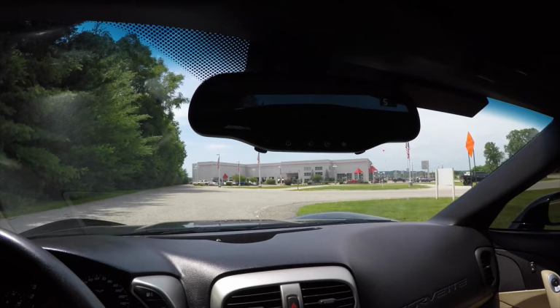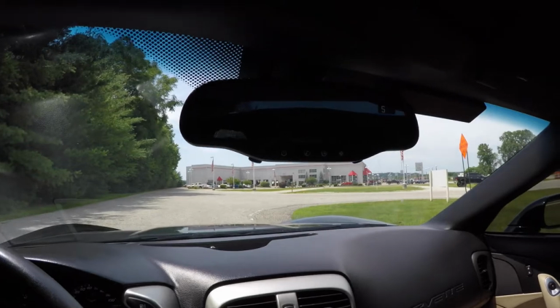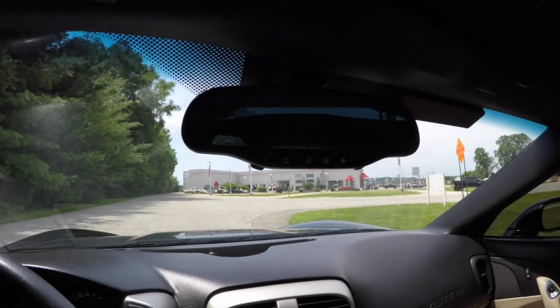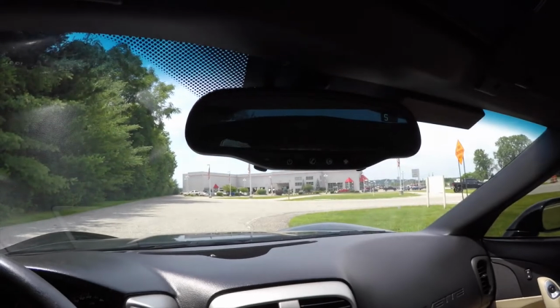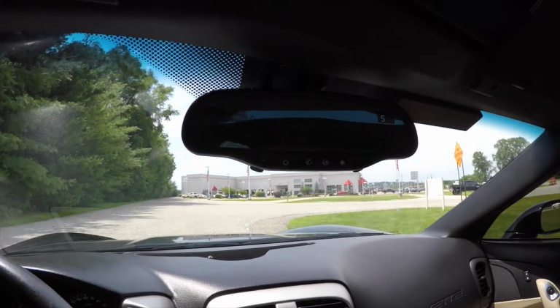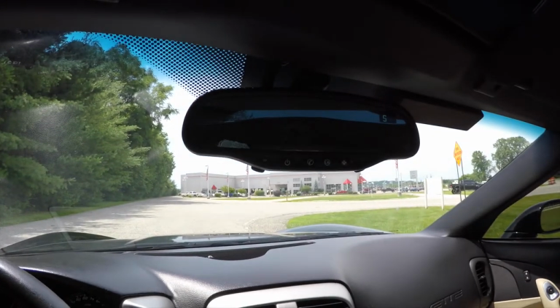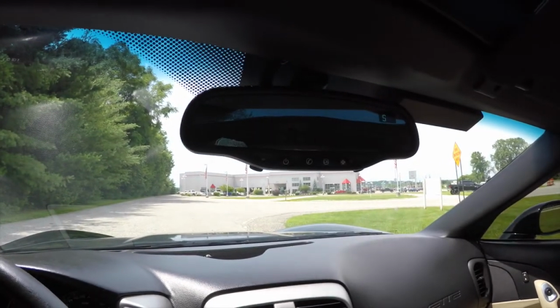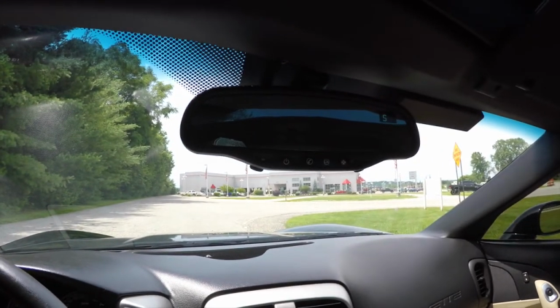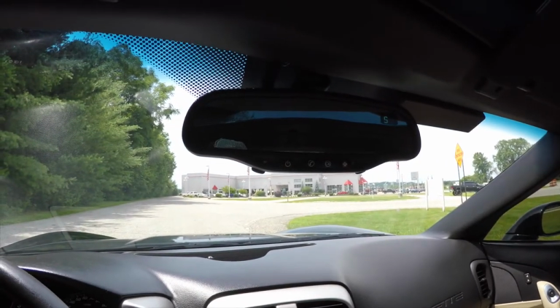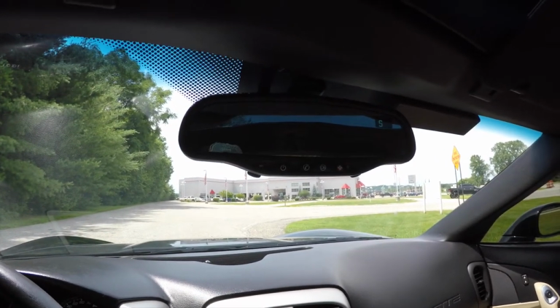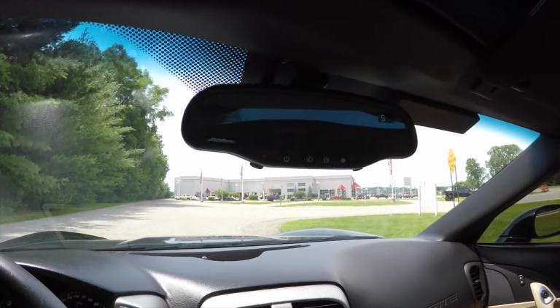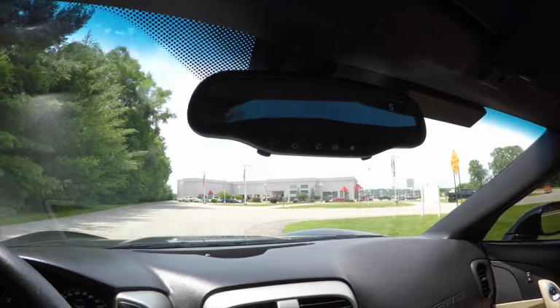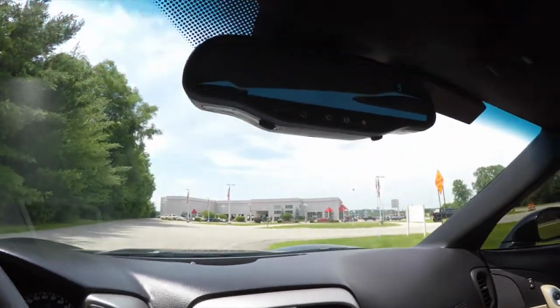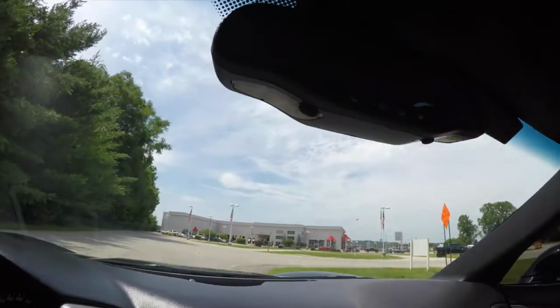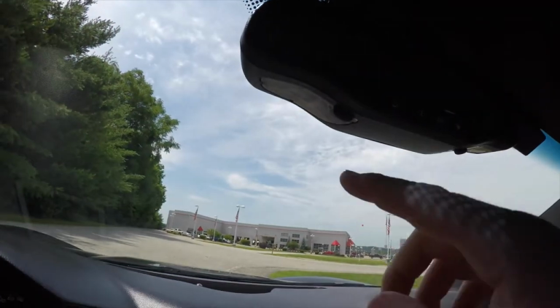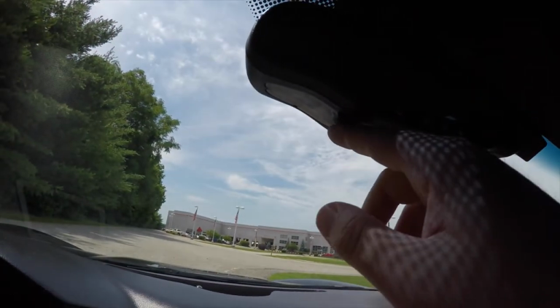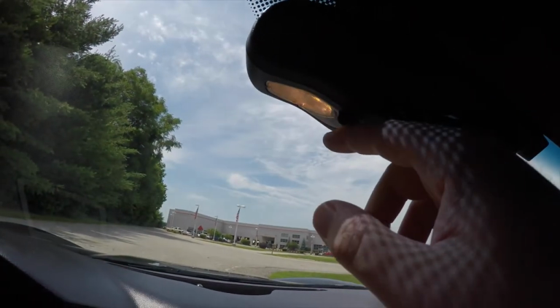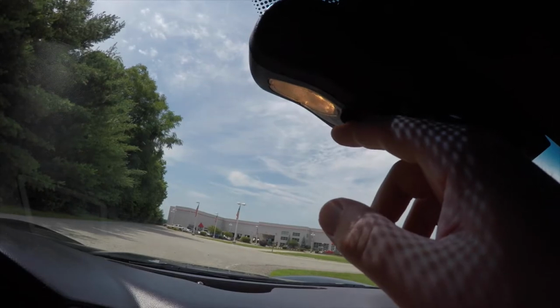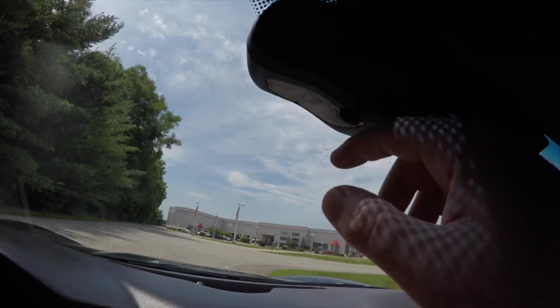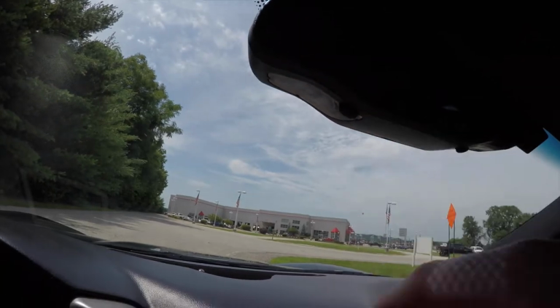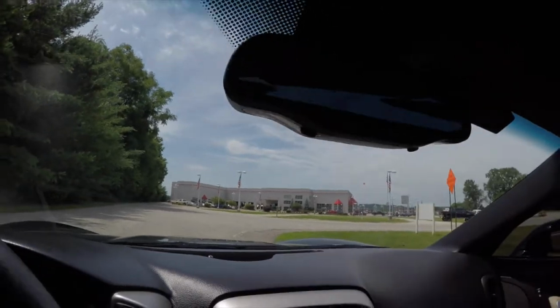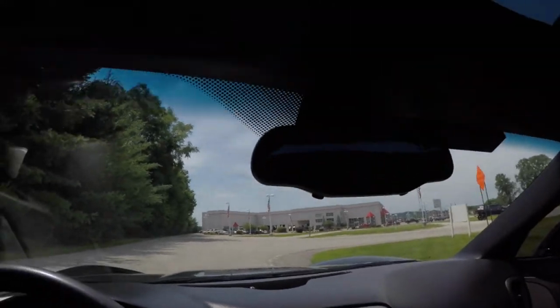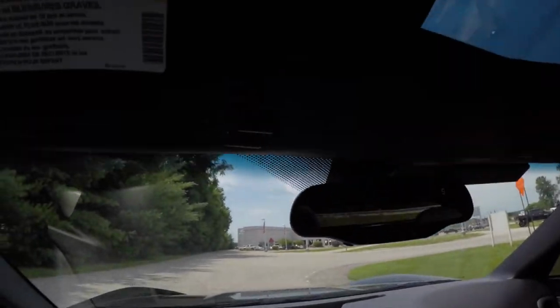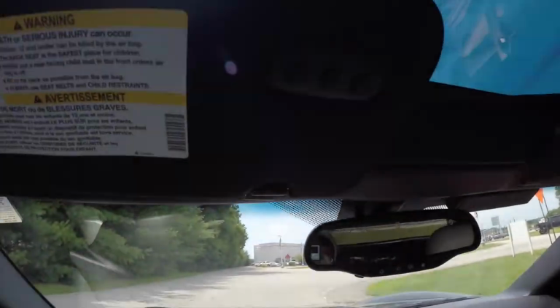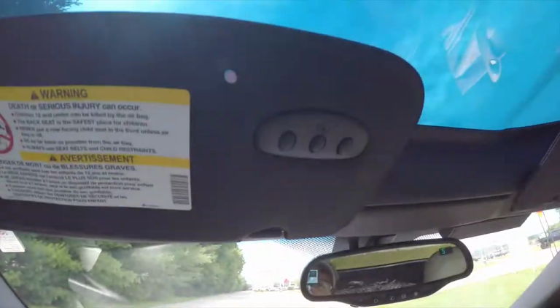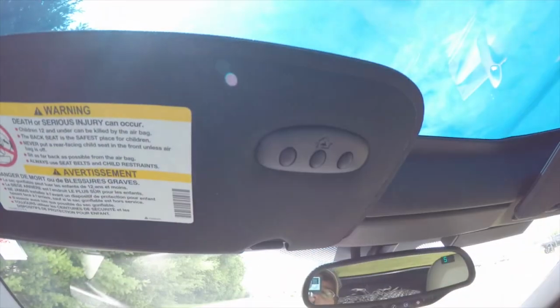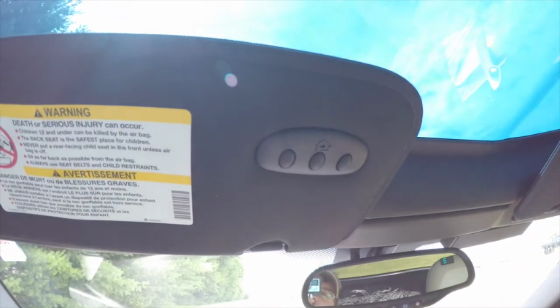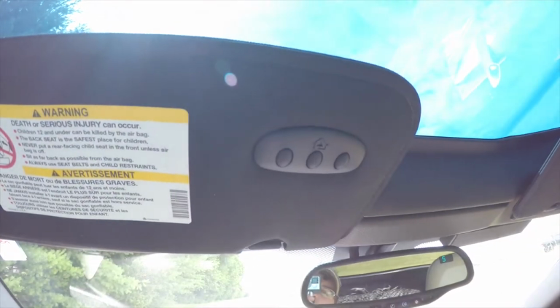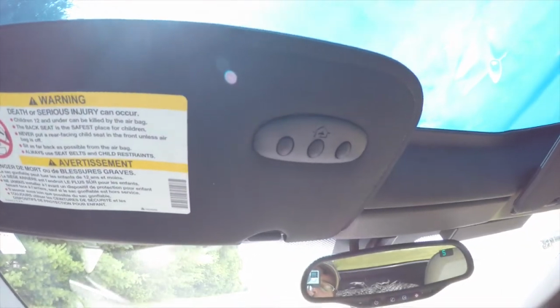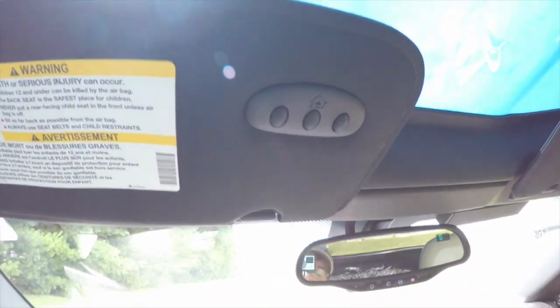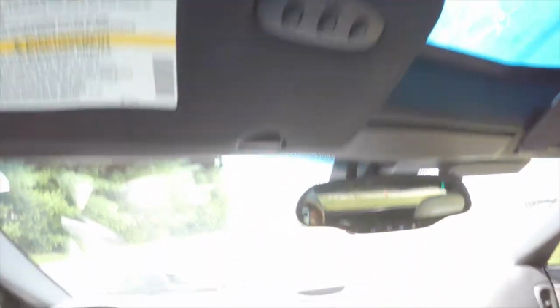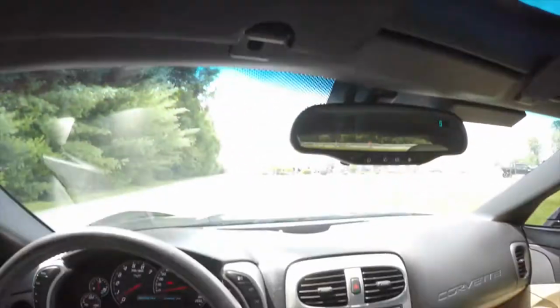Looking overhead, there's an automatic dimming rearview mirror with integrated OnStar and compass, plus reading lights. On the driver's side sun visor, you do have a HomeLink universal garage door opener.